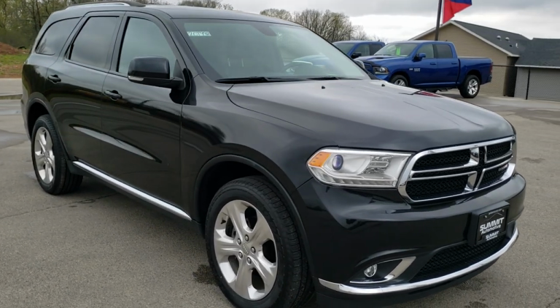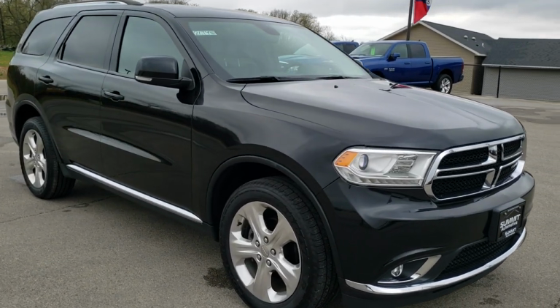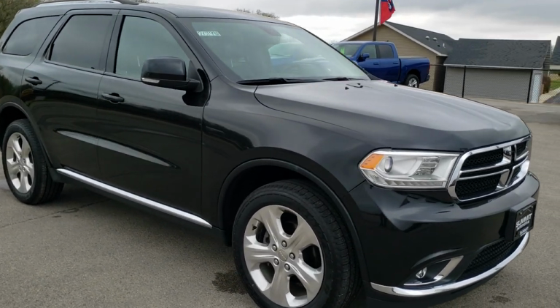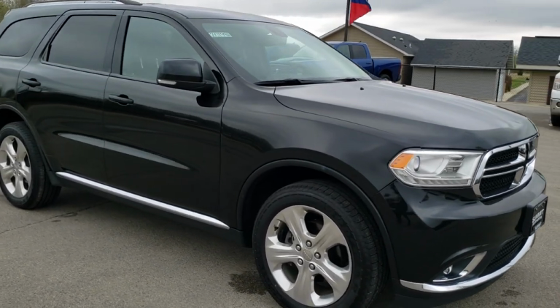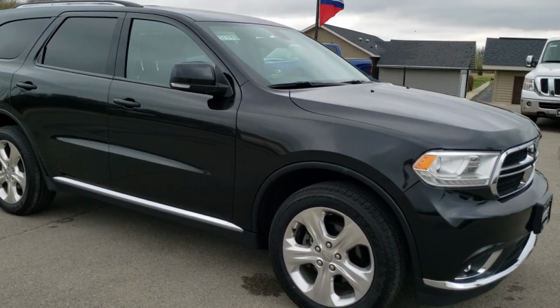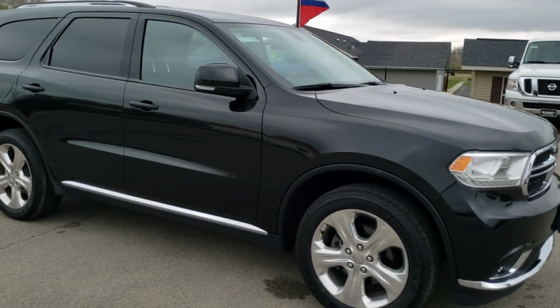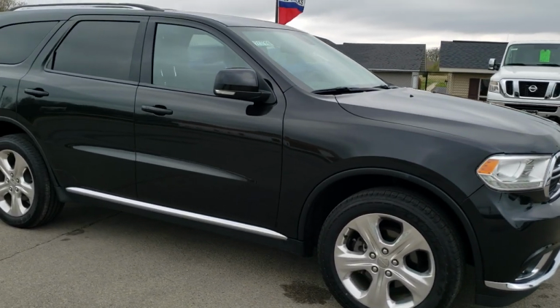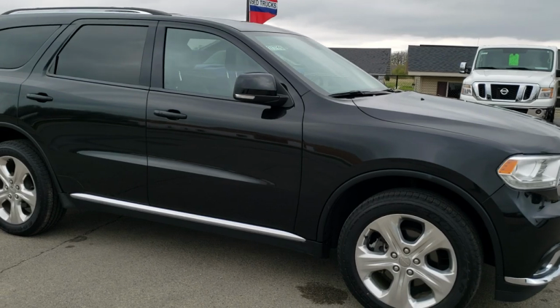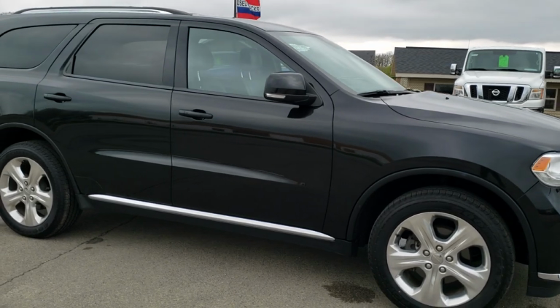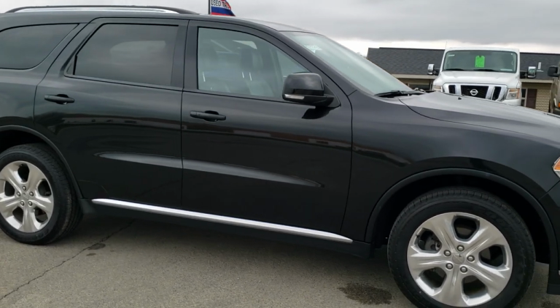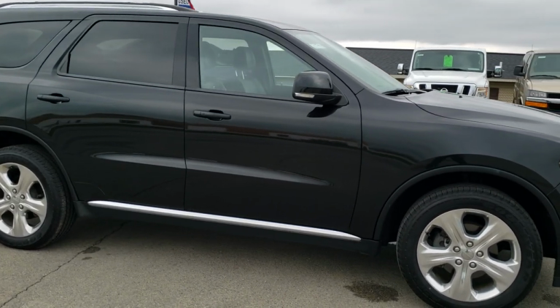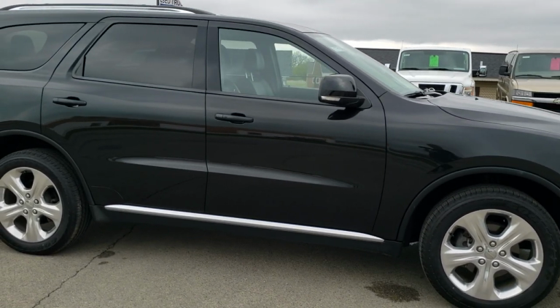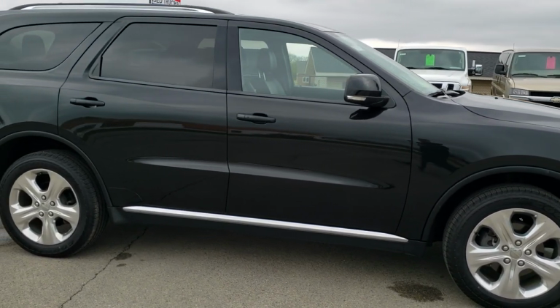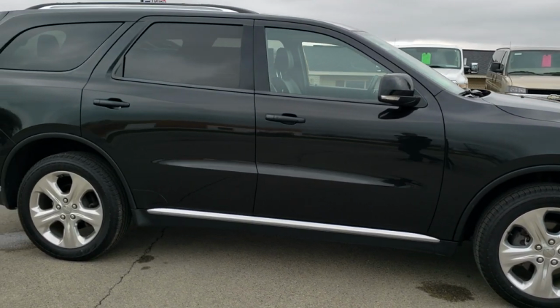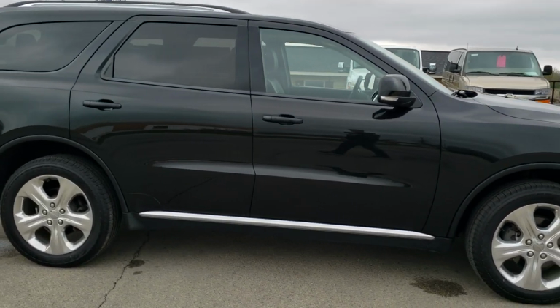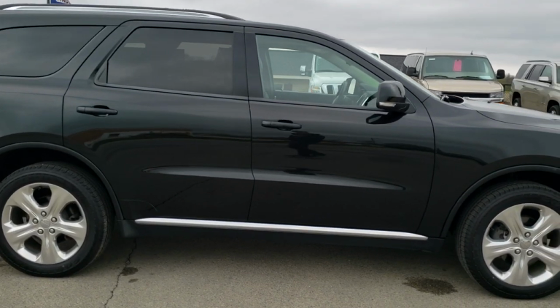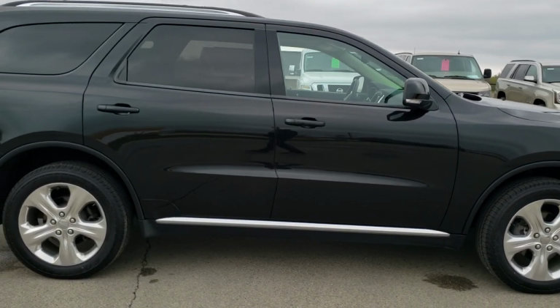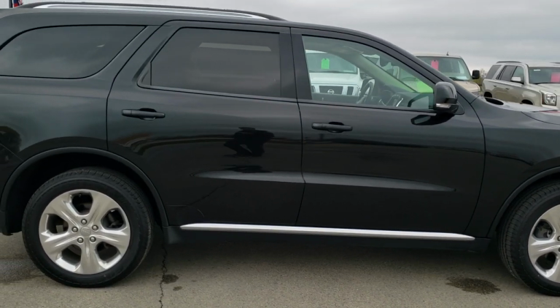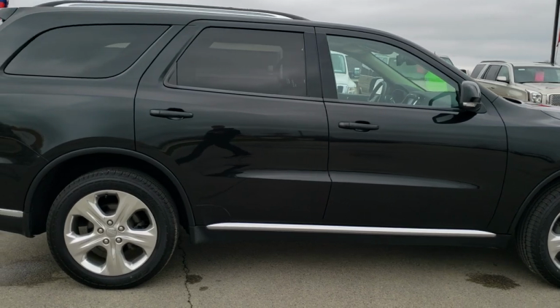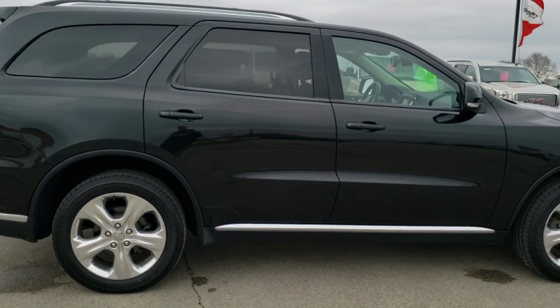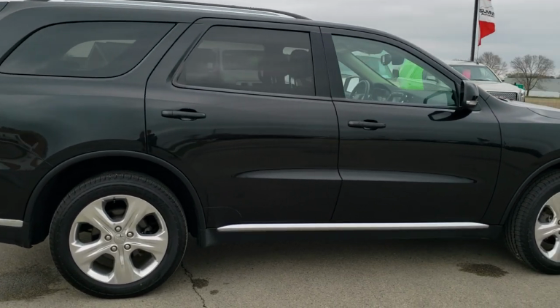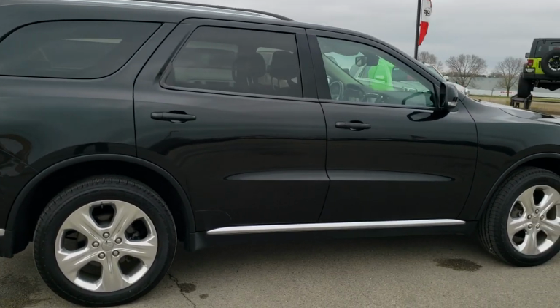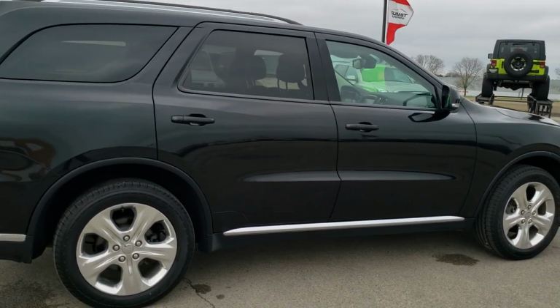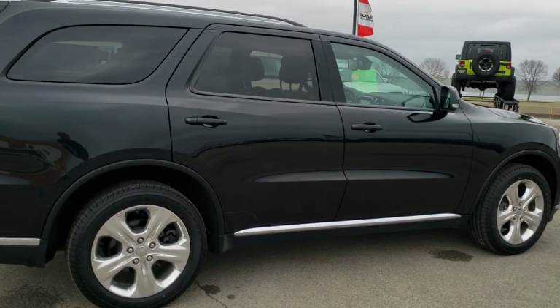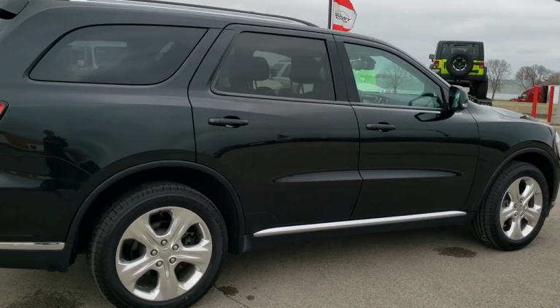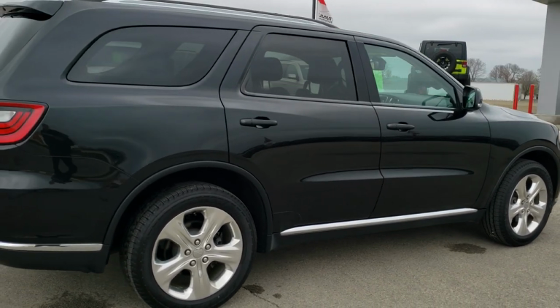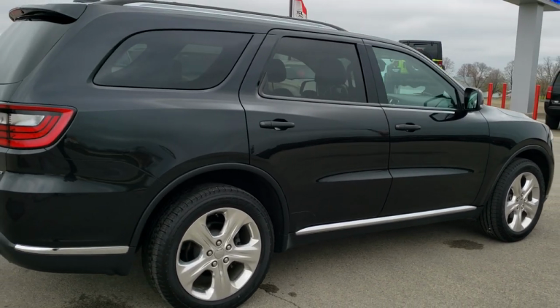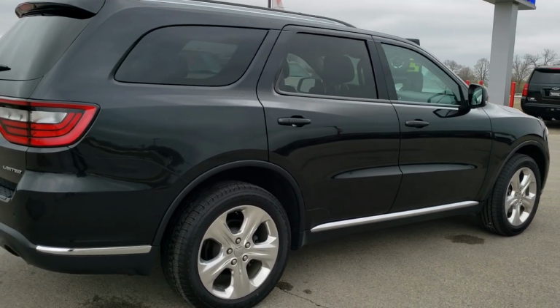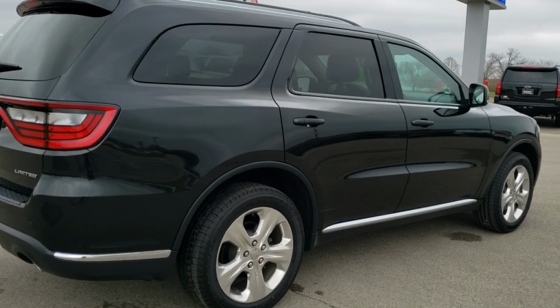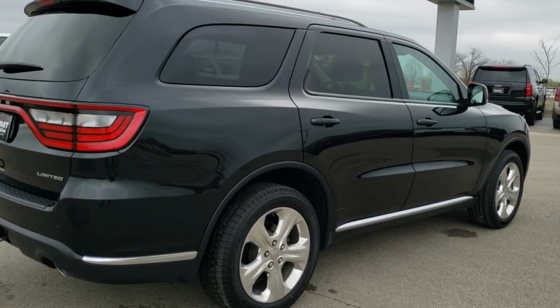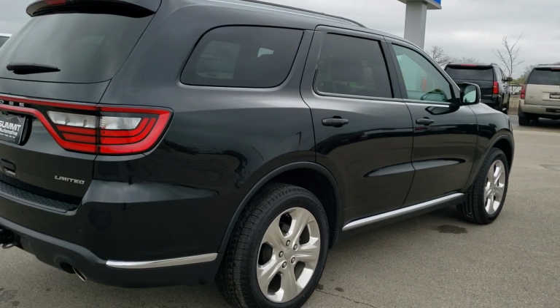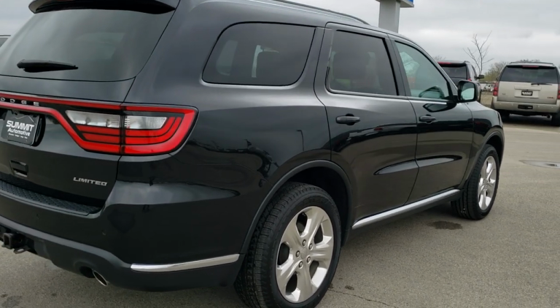Today we are checking out this super clean 2015 Dodge Durango Limited all-wheel drive. This vehicle has the 3.6-liter Pentastar V6 motor. It has been fully safety inspected by our service shop, has a fresh oil and filter change, and all the fluids have been checked and topped off.